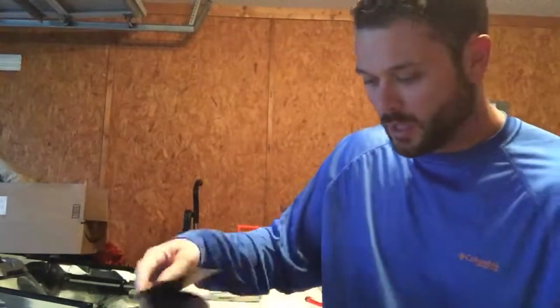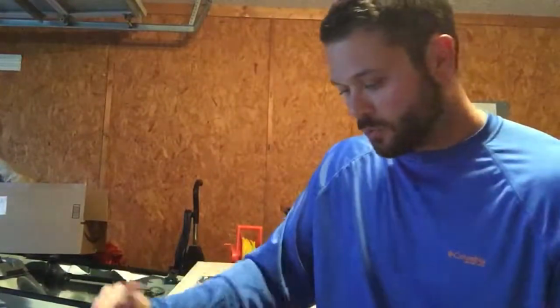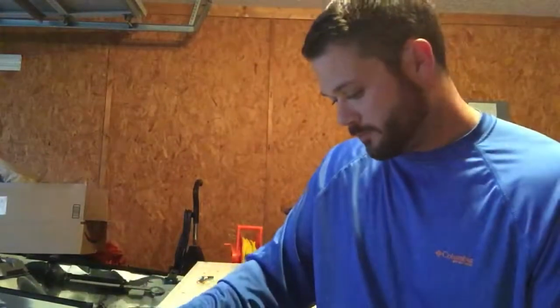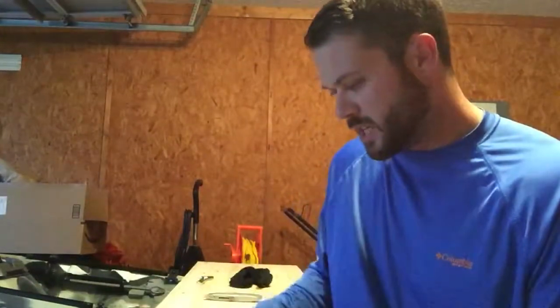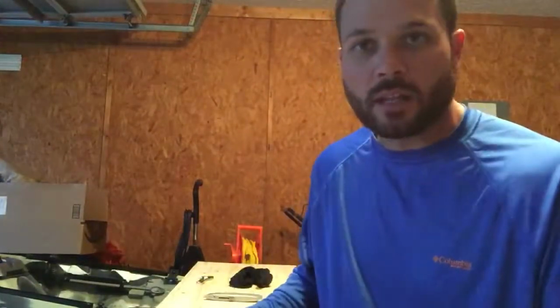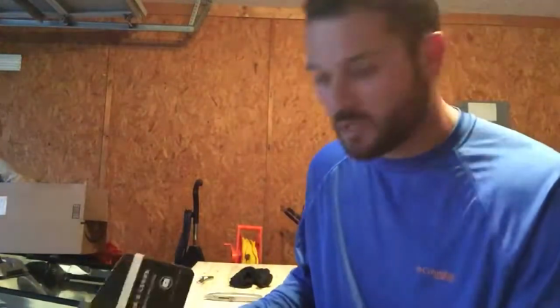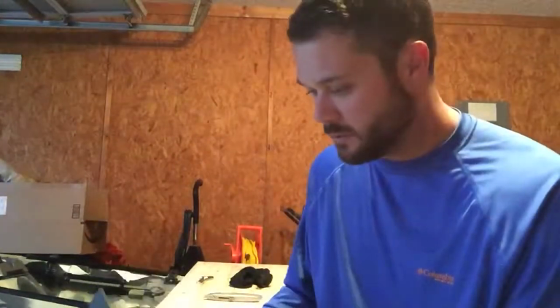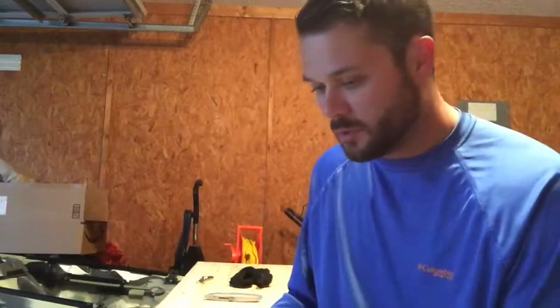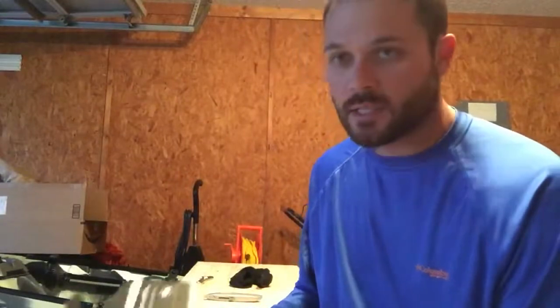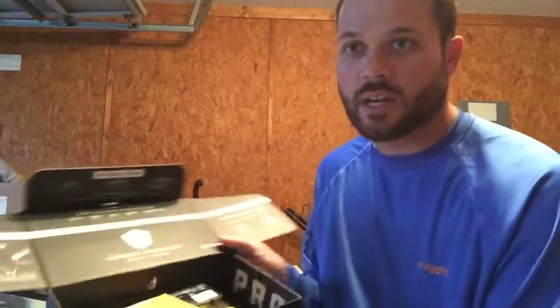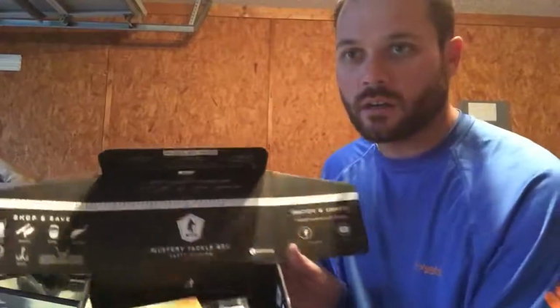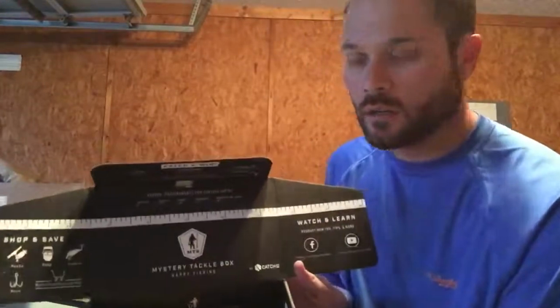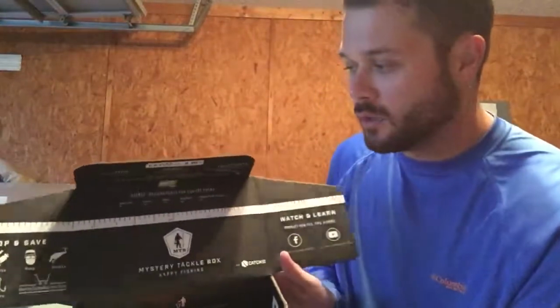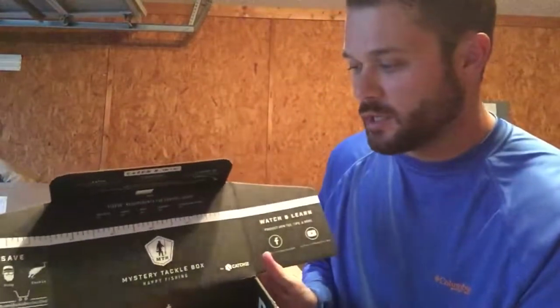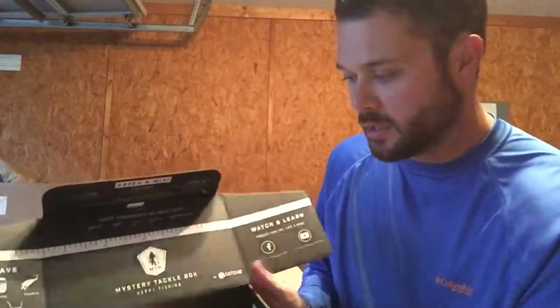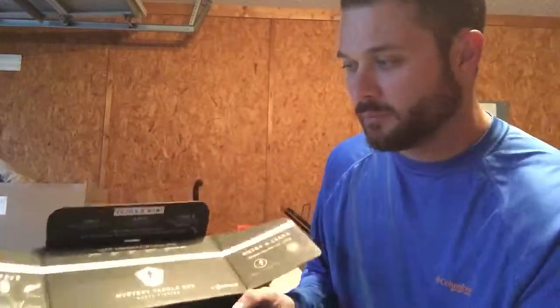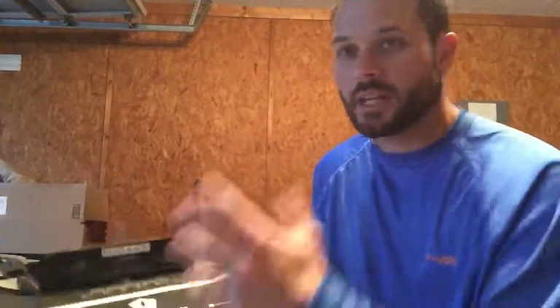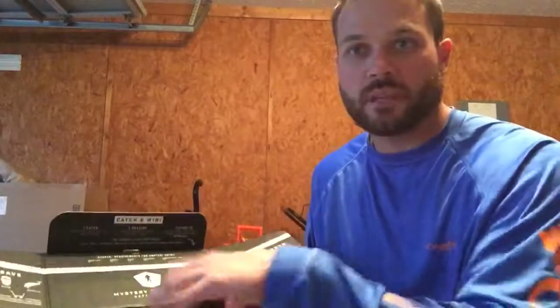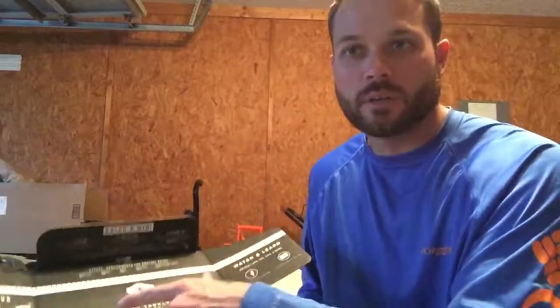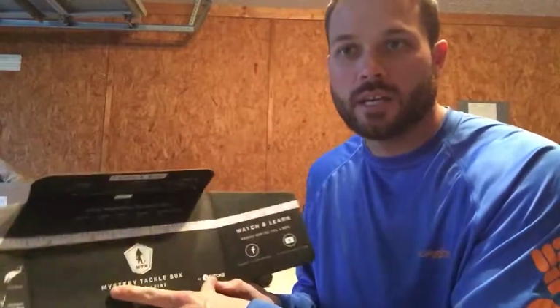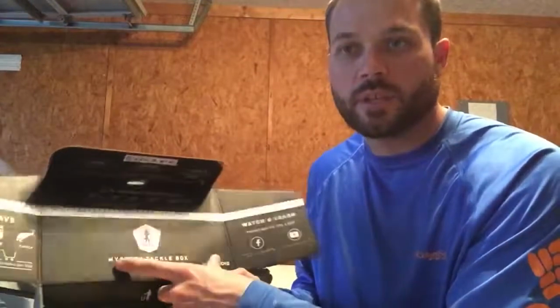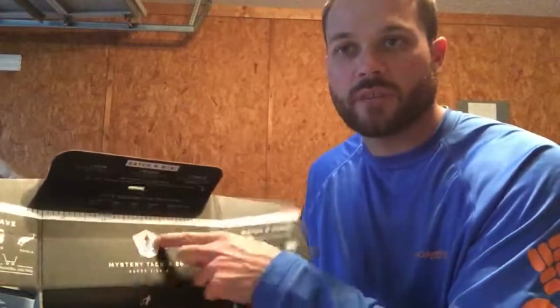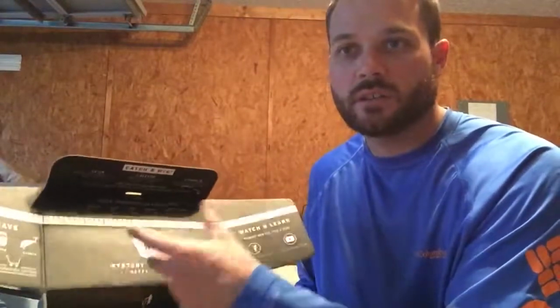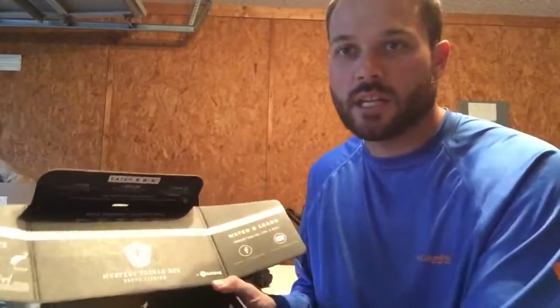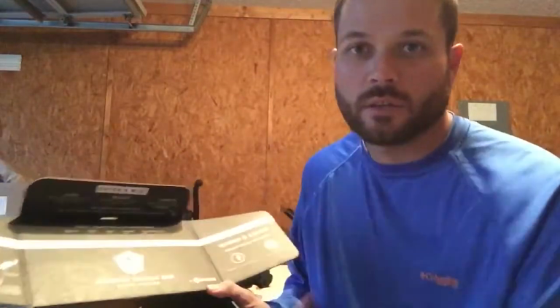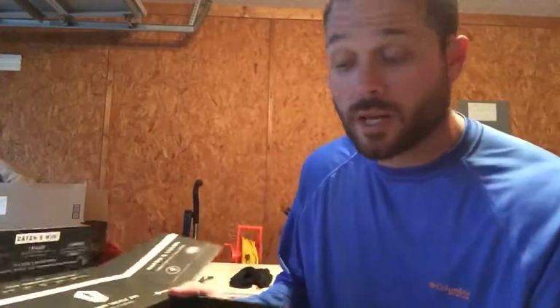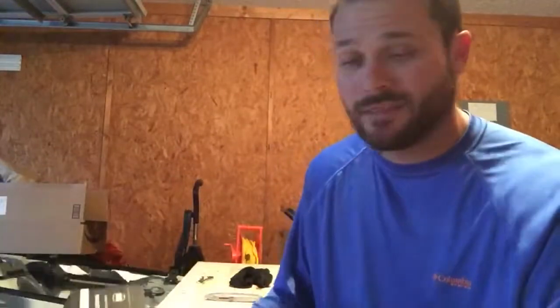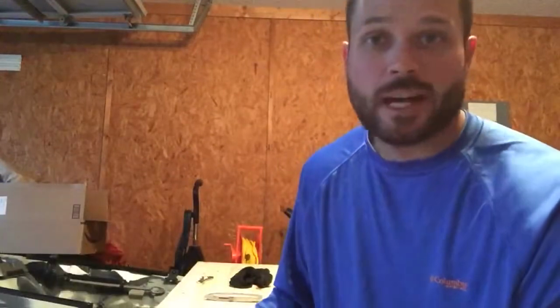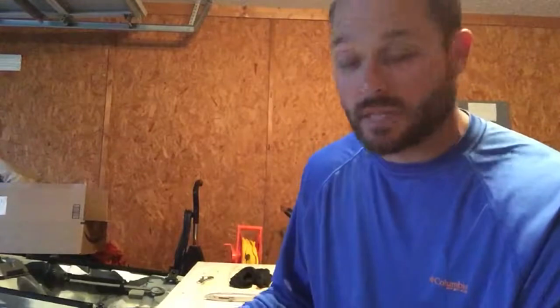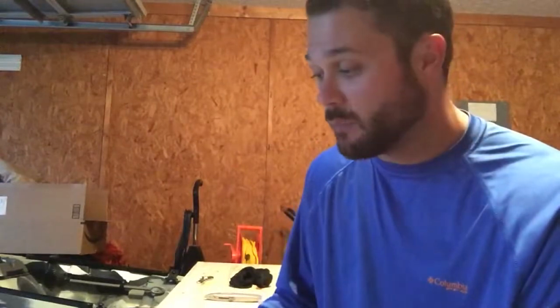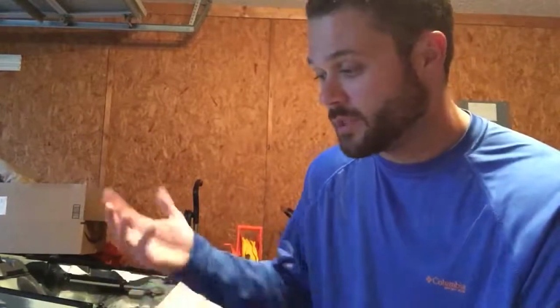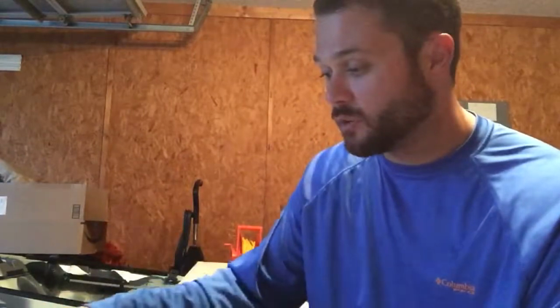Alright, open her up. Seems a little light this month. As always we got our little challenge here — catch a fish with any of their lures, take a picture of the fish, send it in, you could win a prize. I haven't done it myself yet, but it's pretty cool.